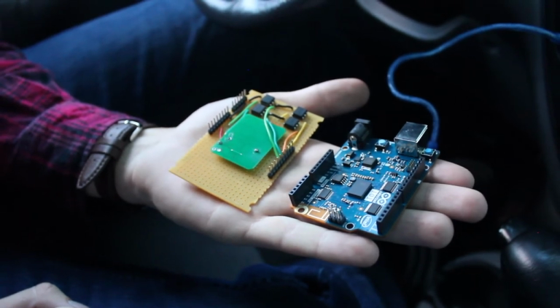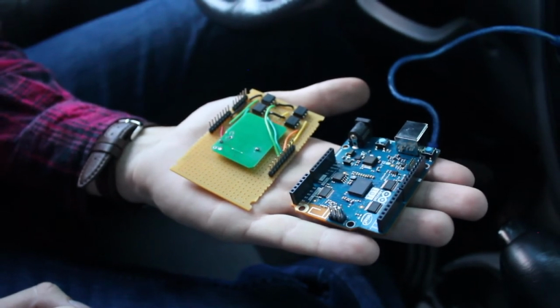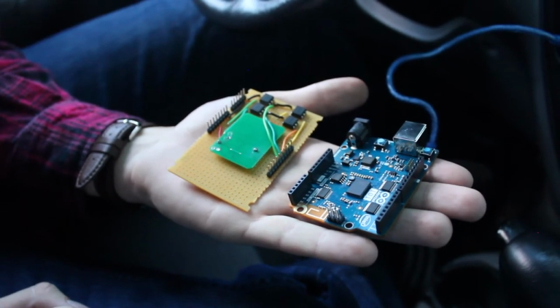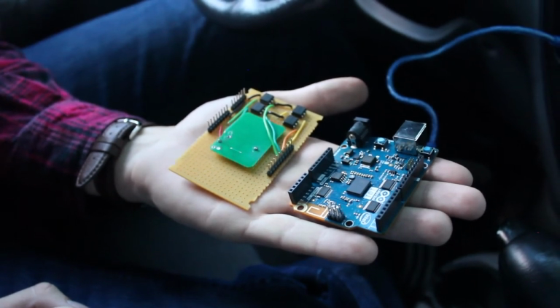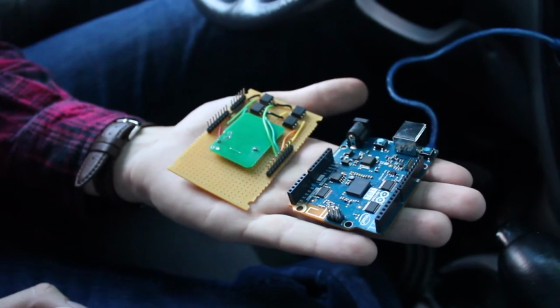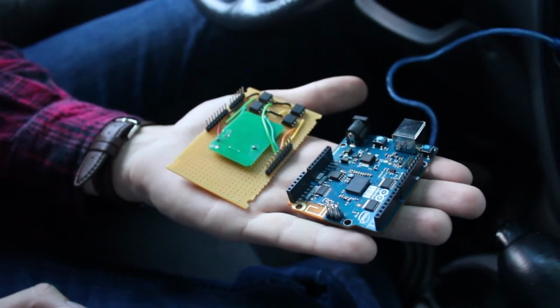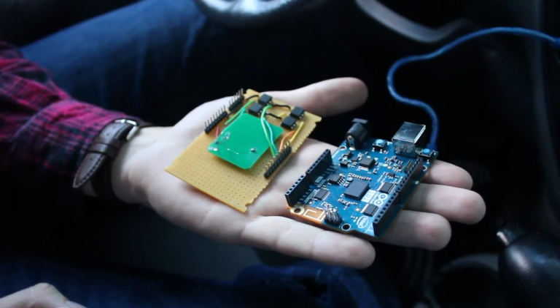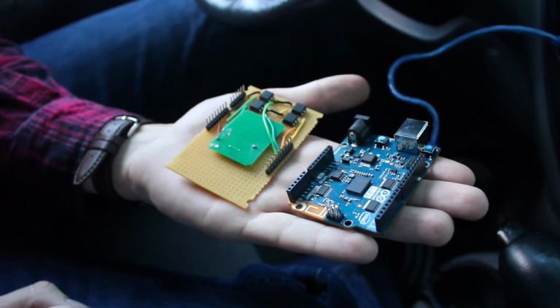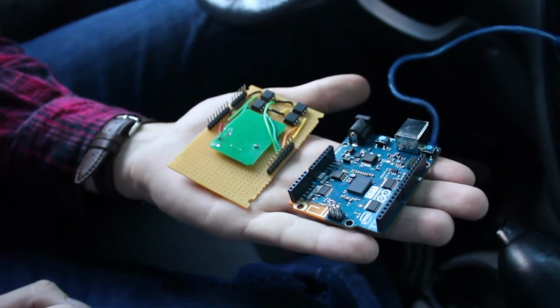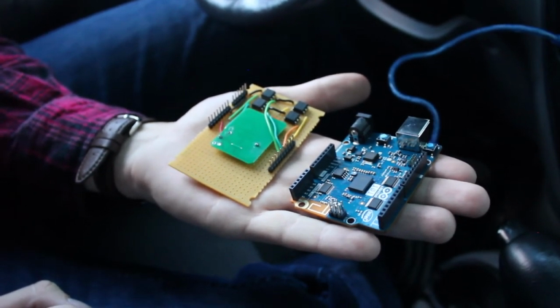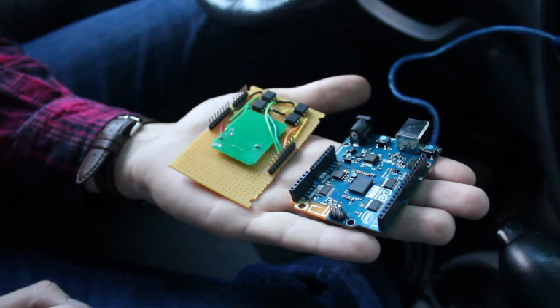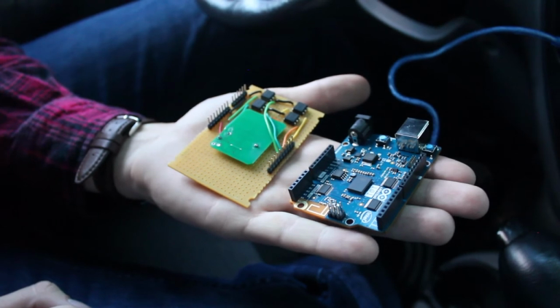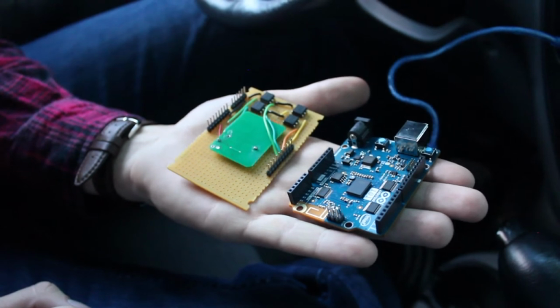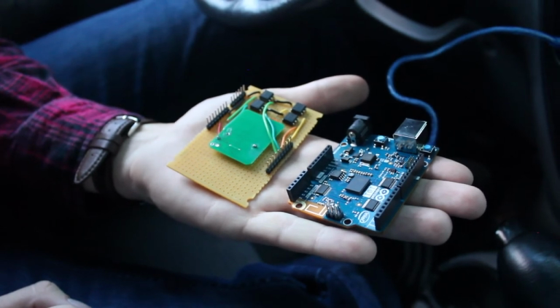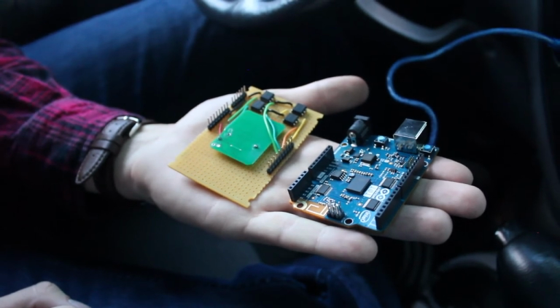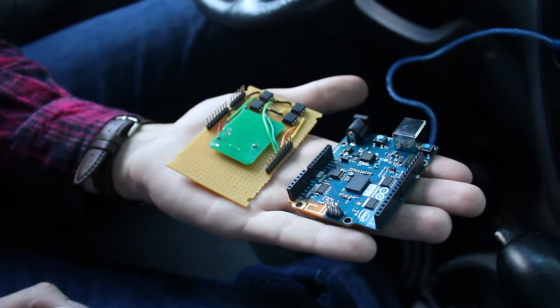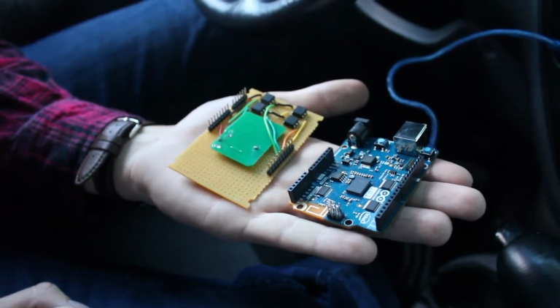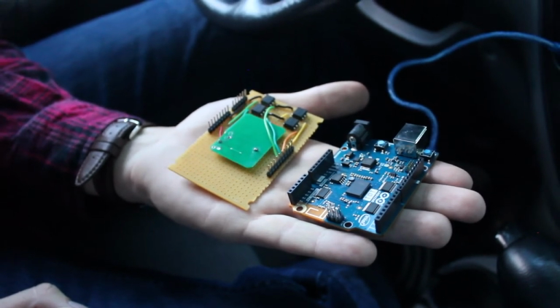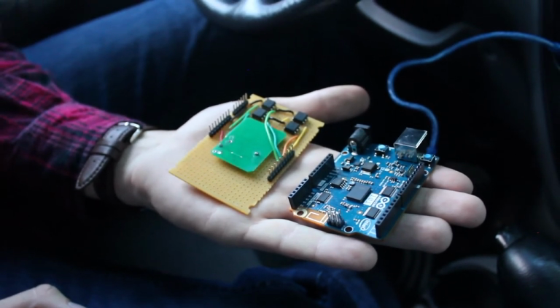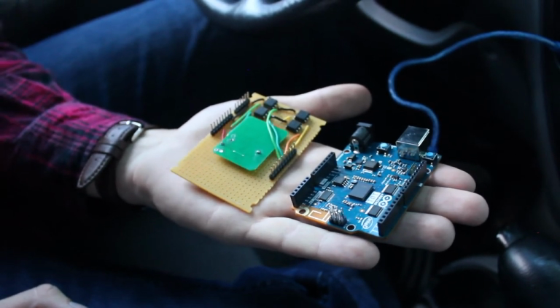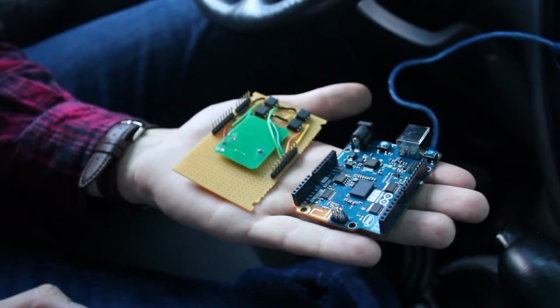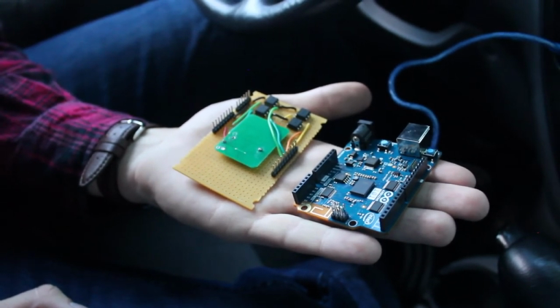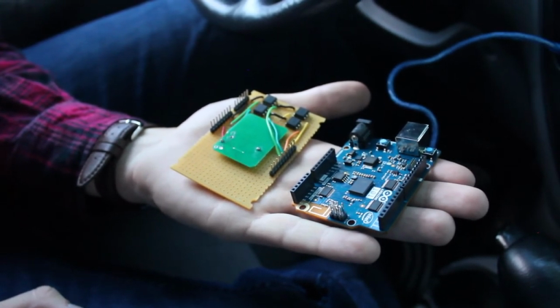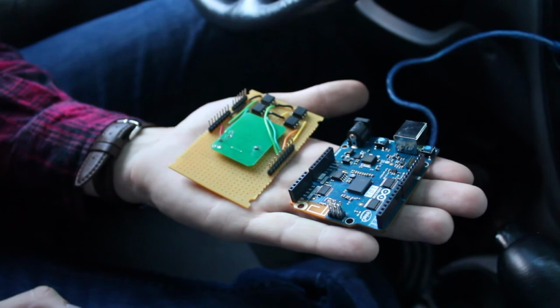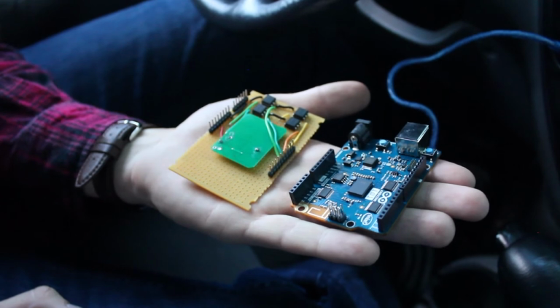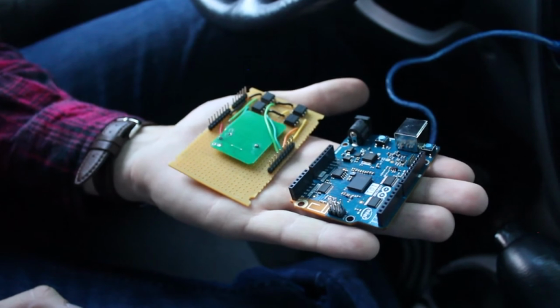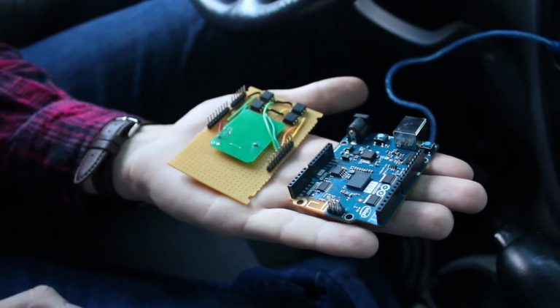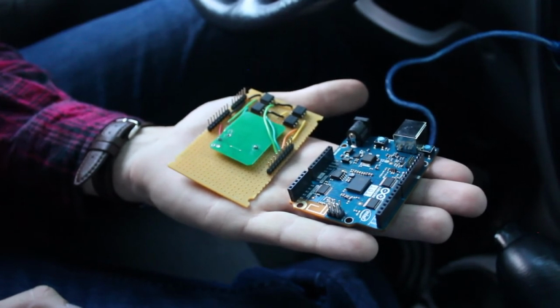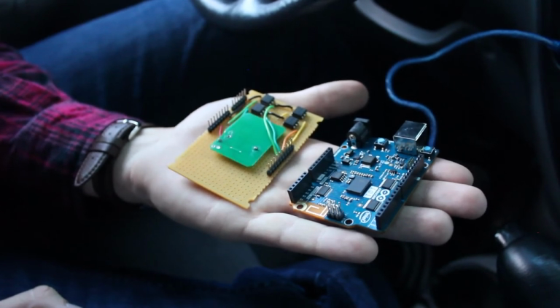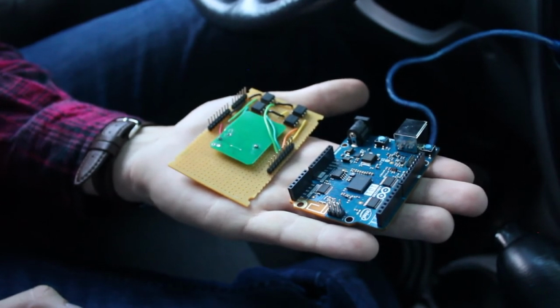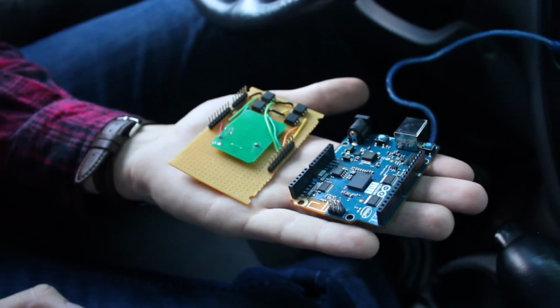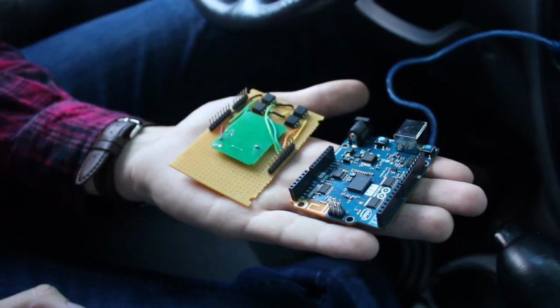It requires an Arduino 101, a USB cable, a USB adapter, and a custom shield built with relays and the PCB from a spare or duplicate key fob.